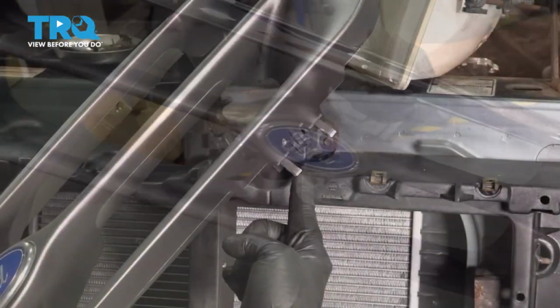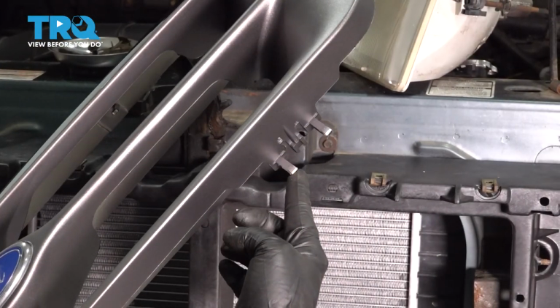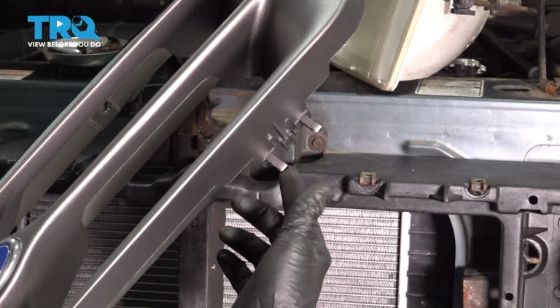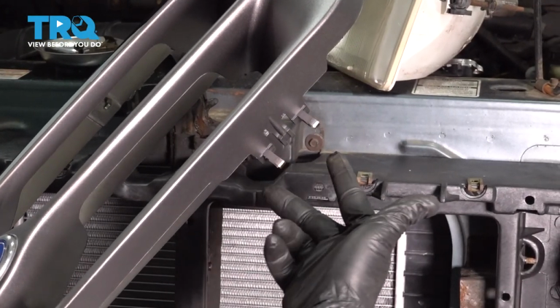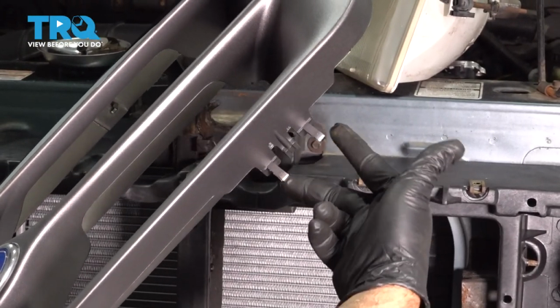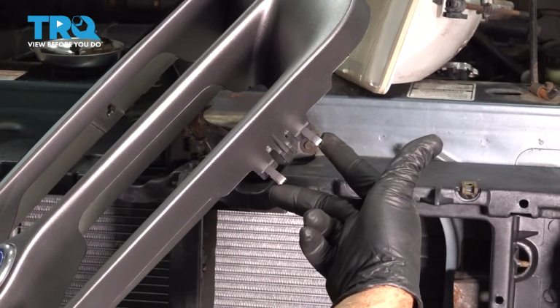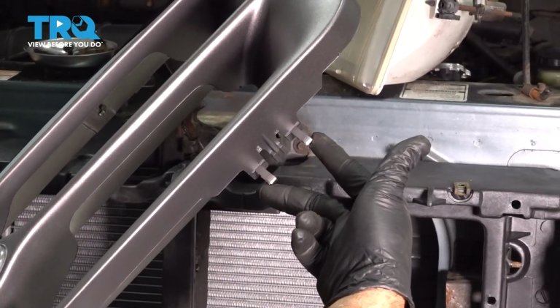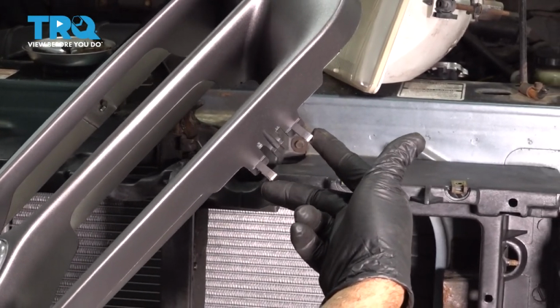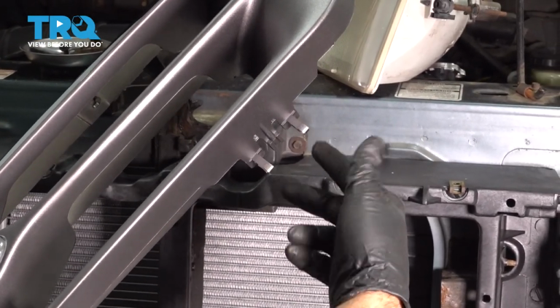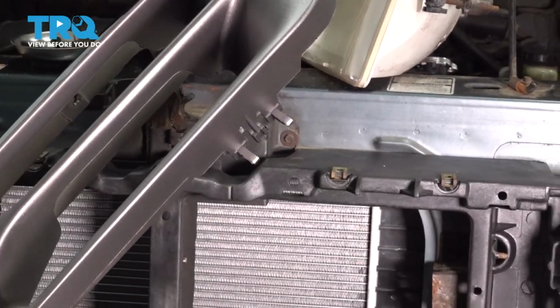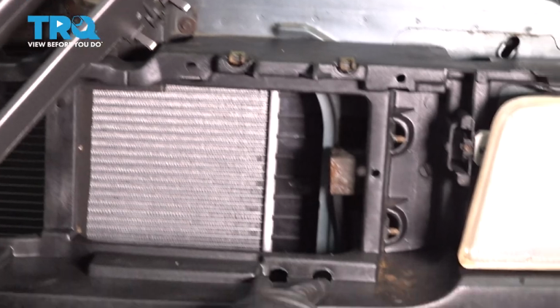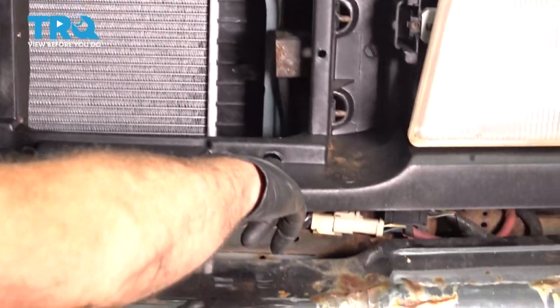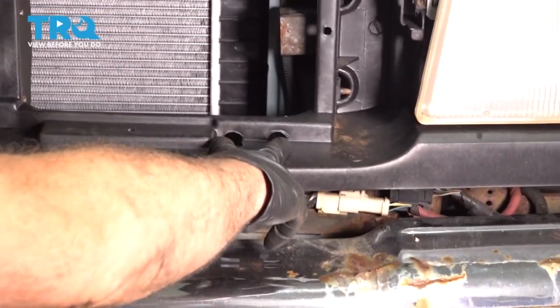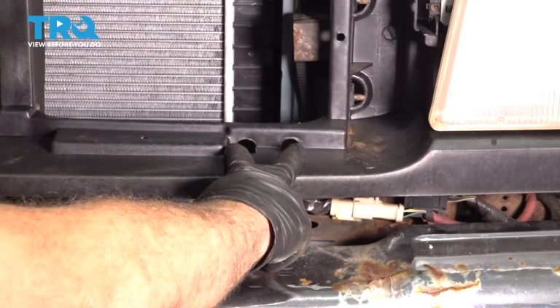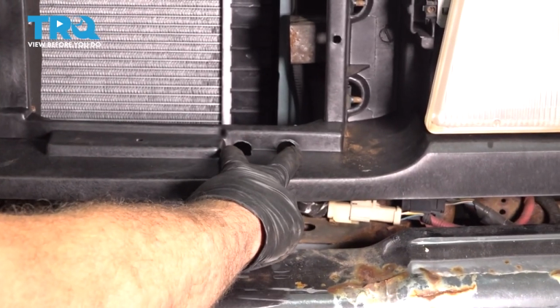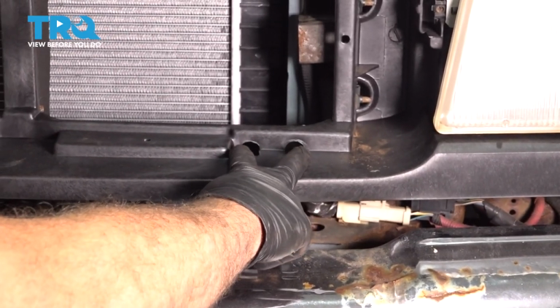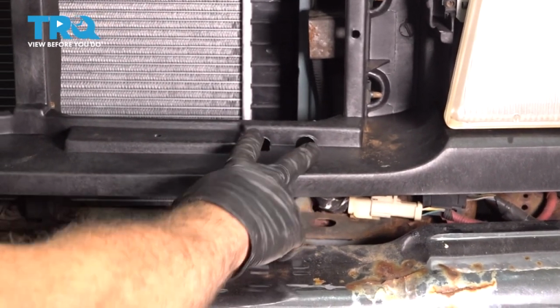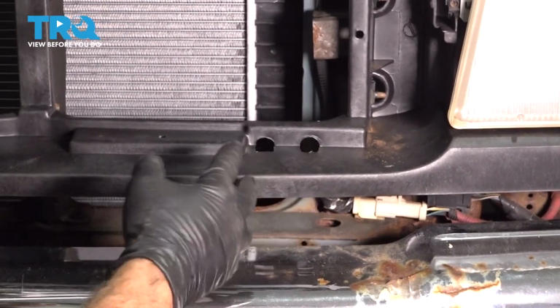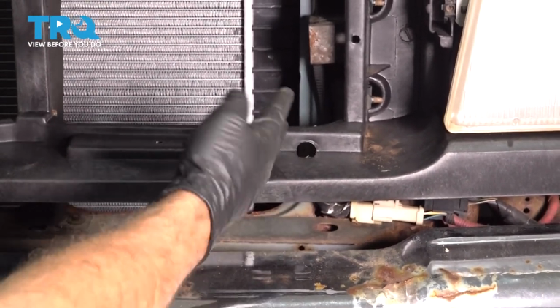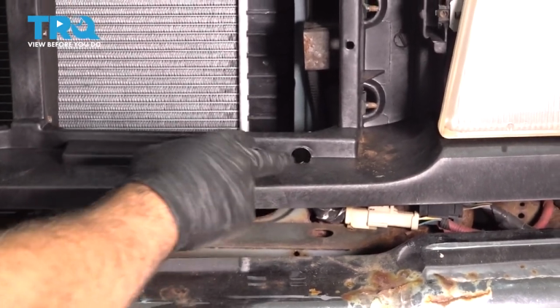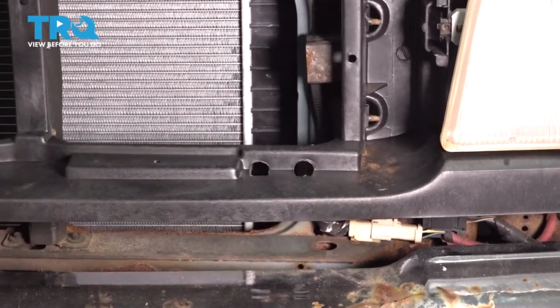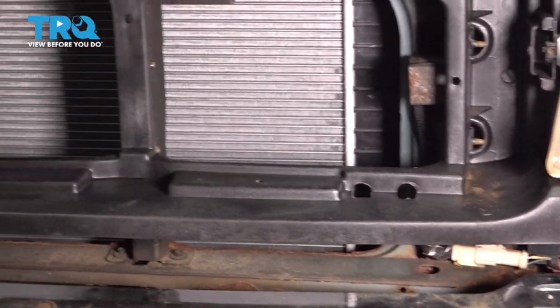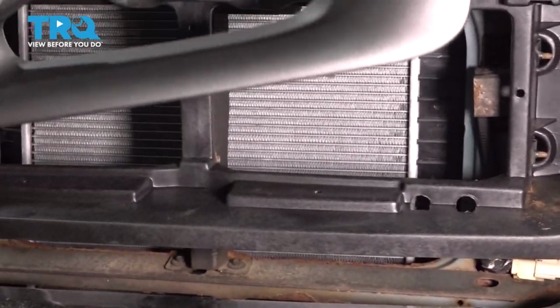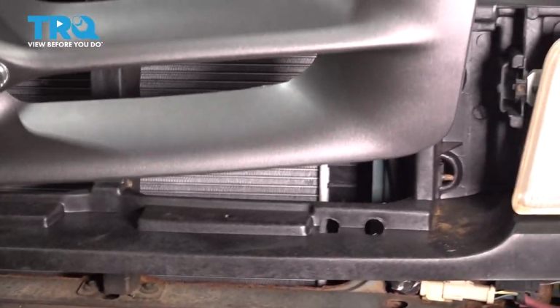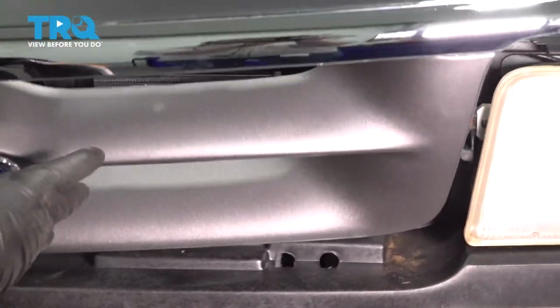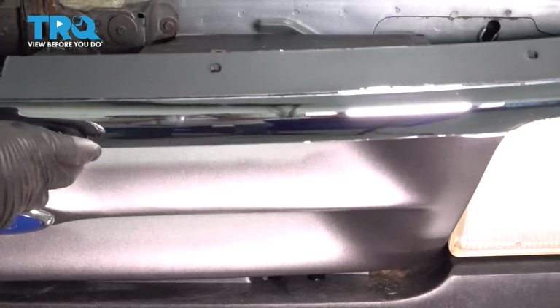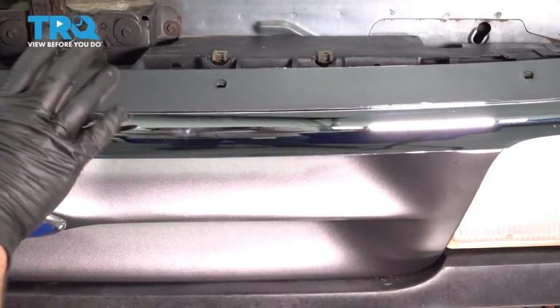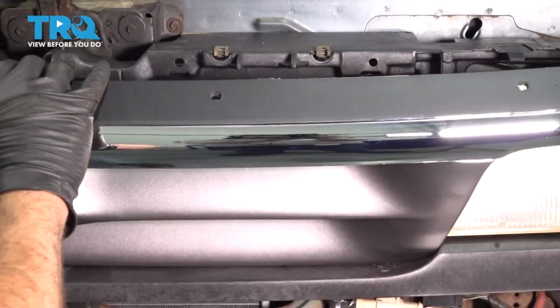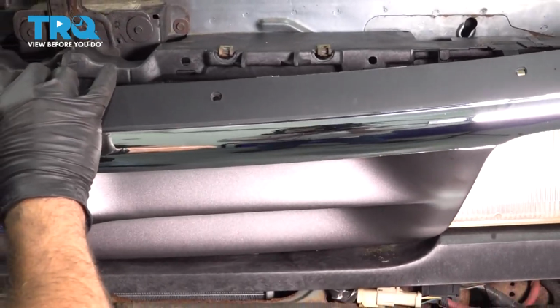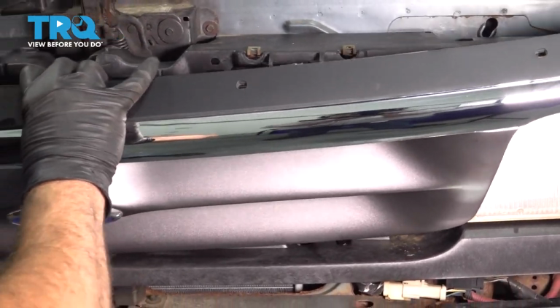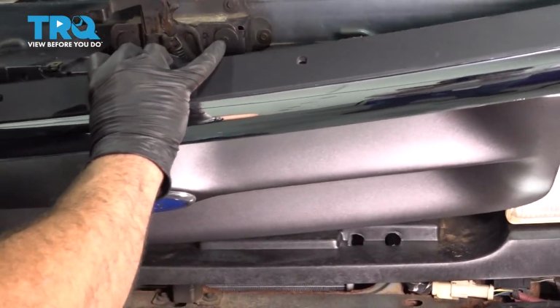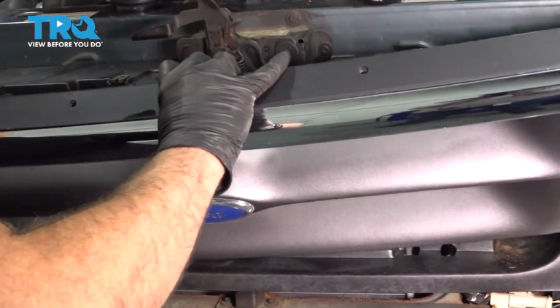When installing your grille, you want to make sure that these two tabs fit into the notch in the header panel — there are two on the other side as well. We're going to feed those down and in first.